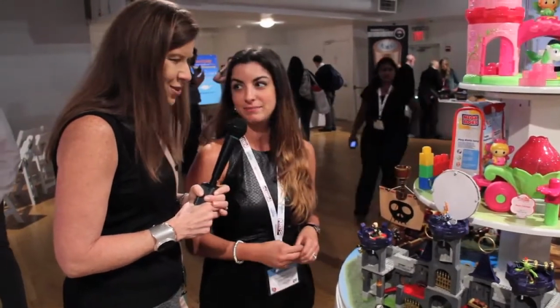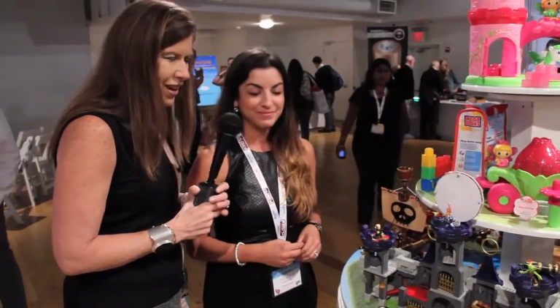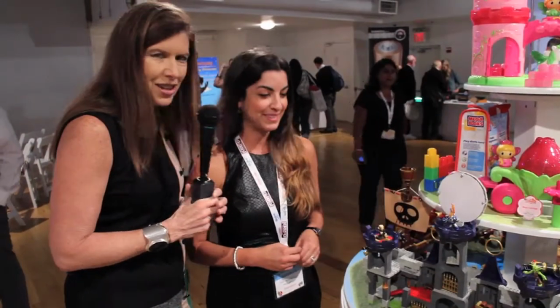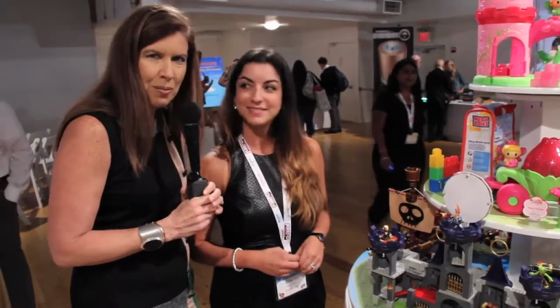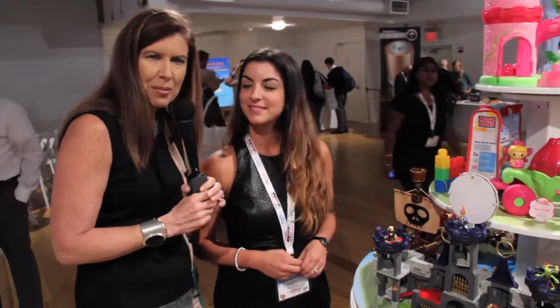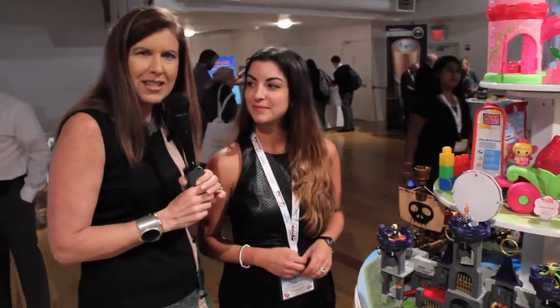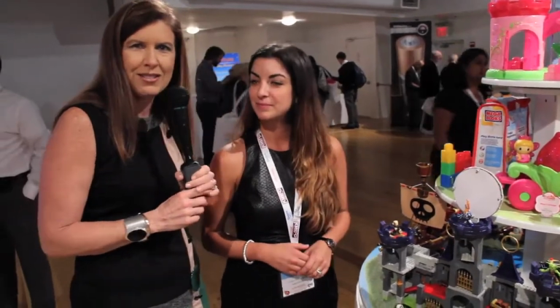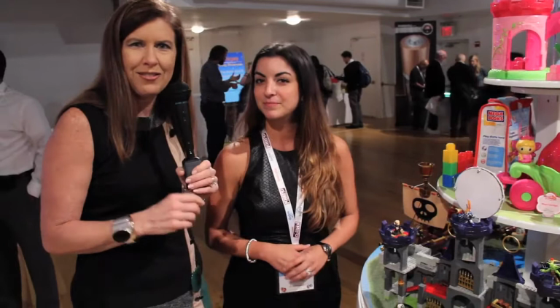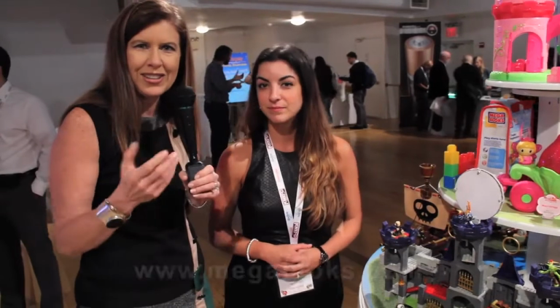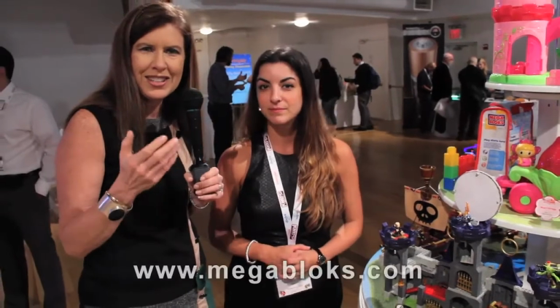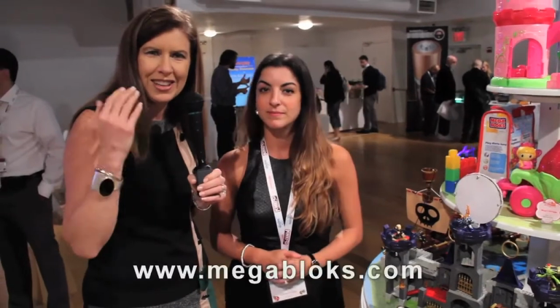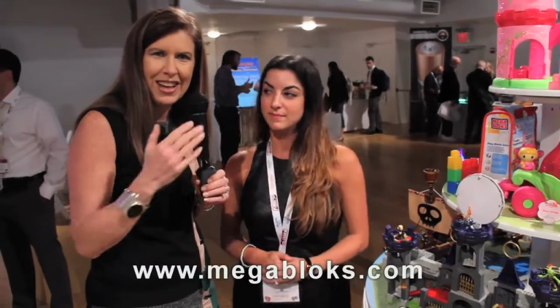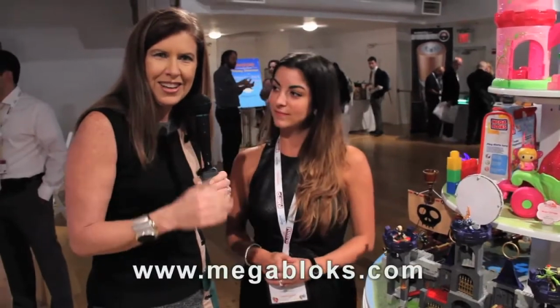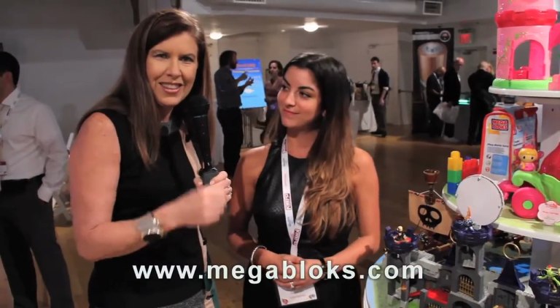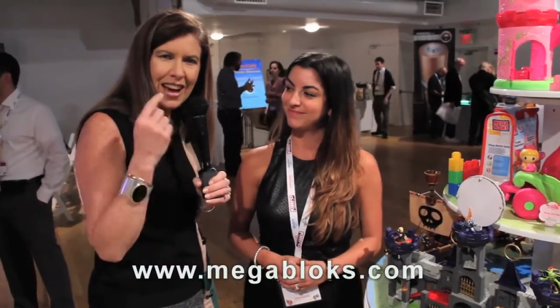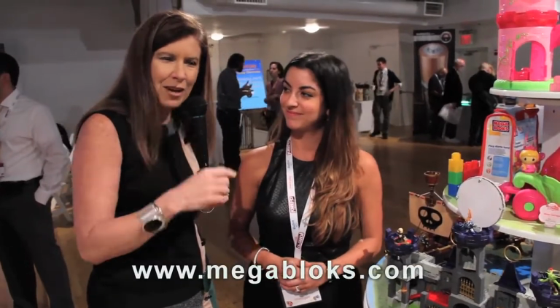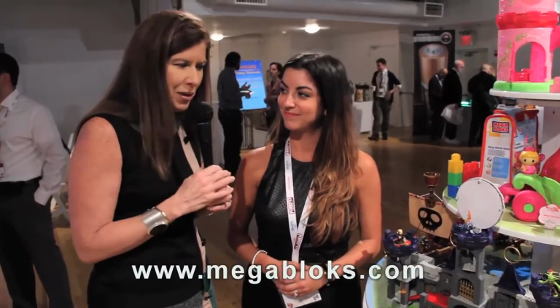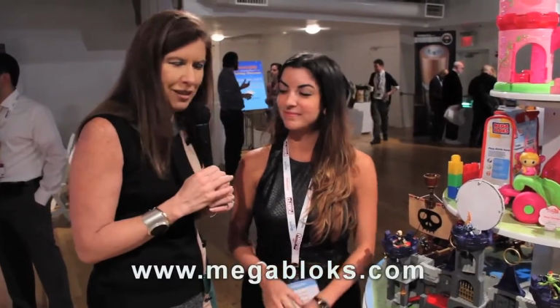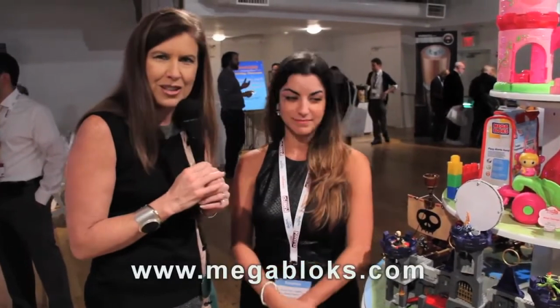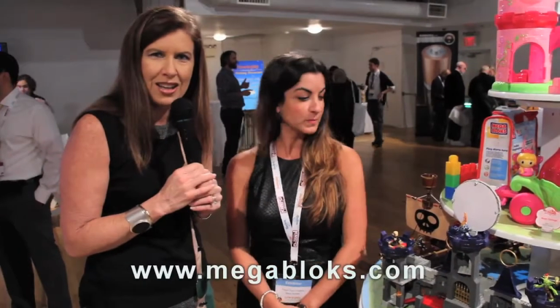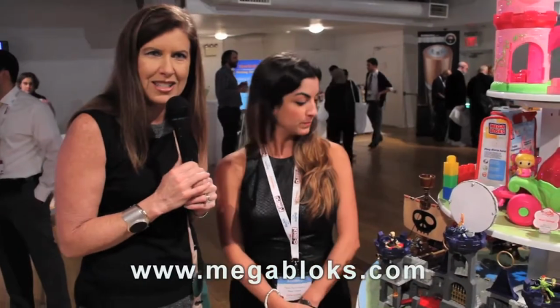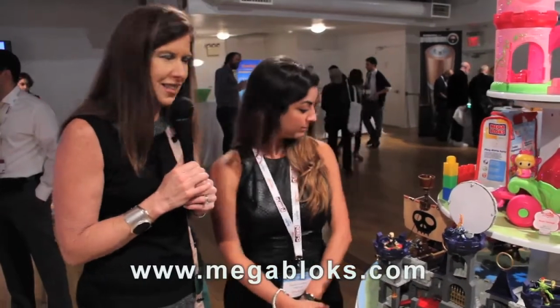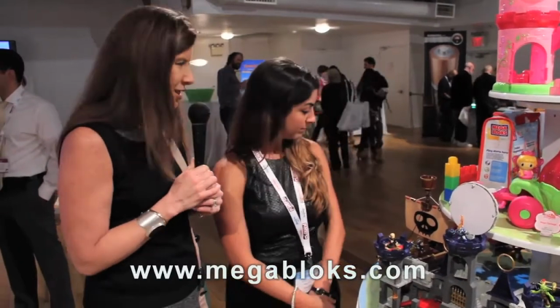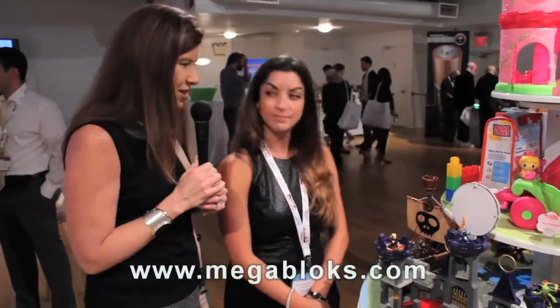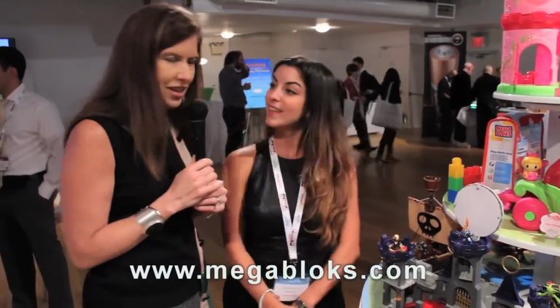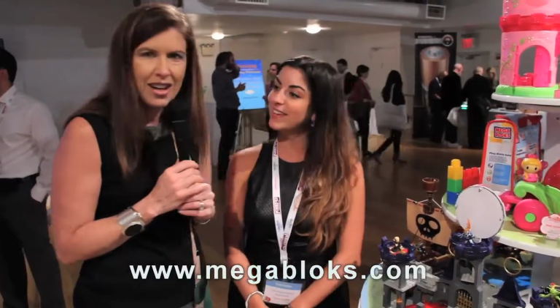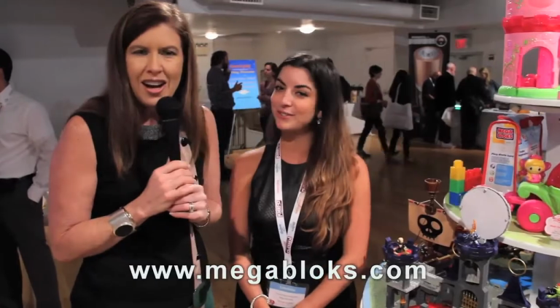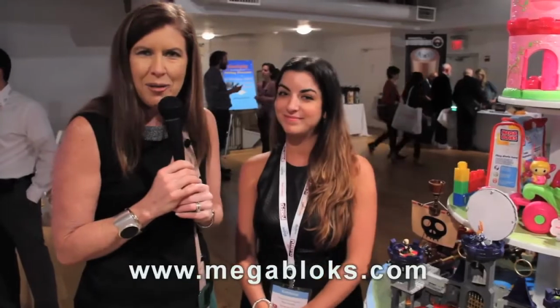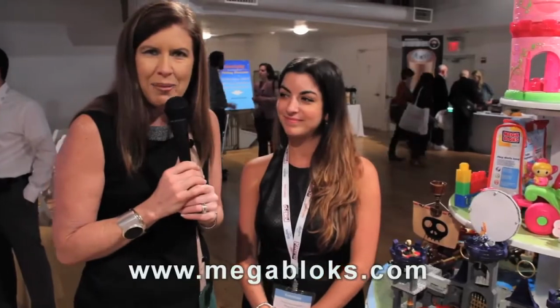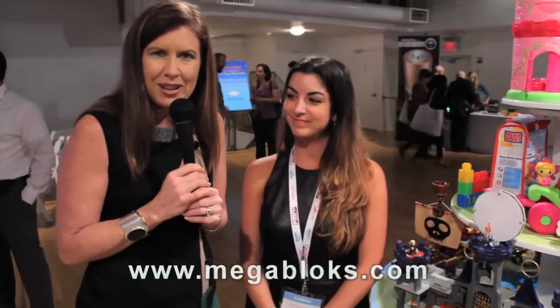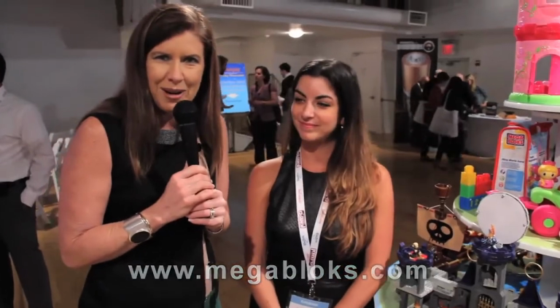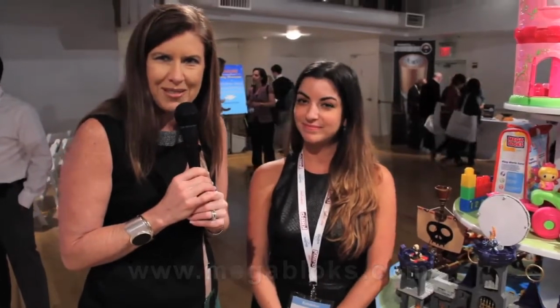That's right. So Mega Bloks hasn't failed us again — they have come out with a hit for this holiday season. Thanks so much, Tanya. Thank you. I'm Maria Bailey of MomTV.